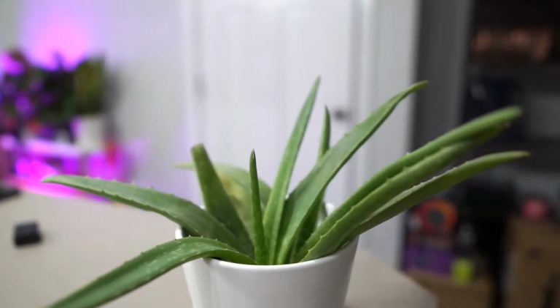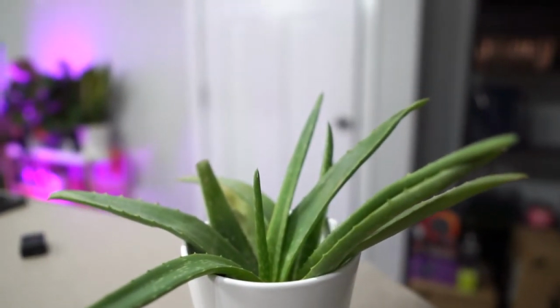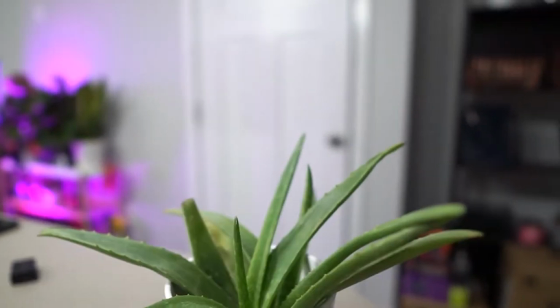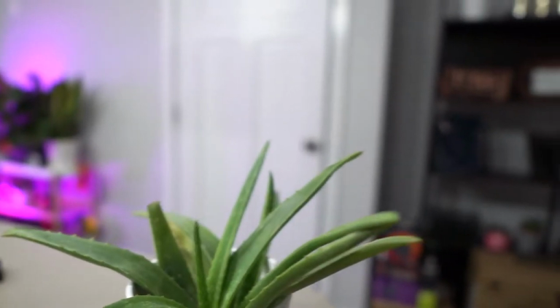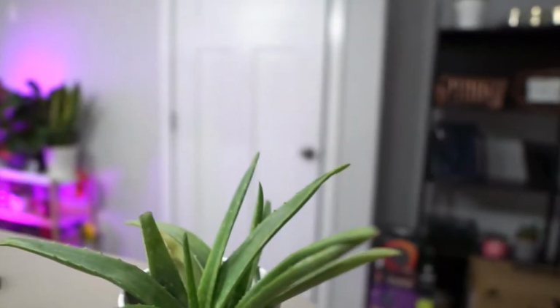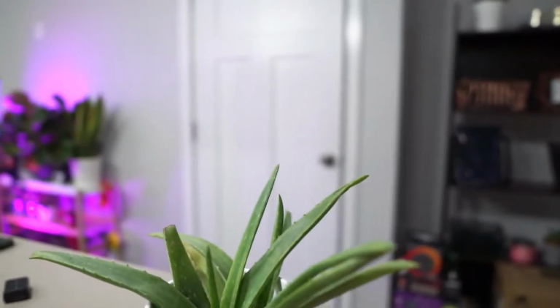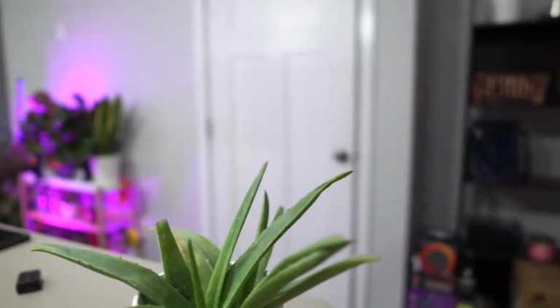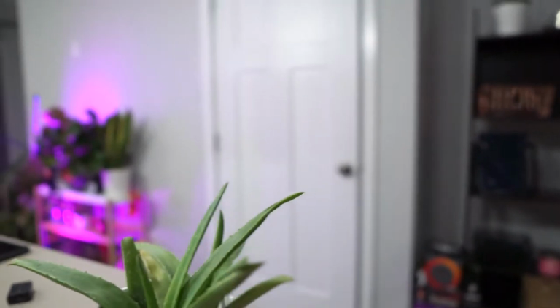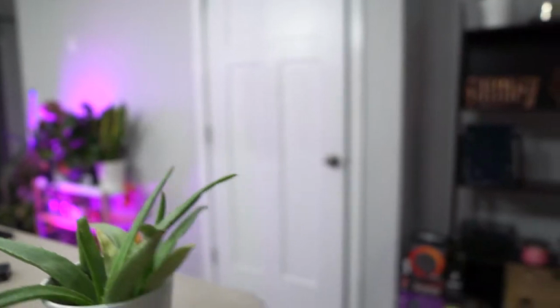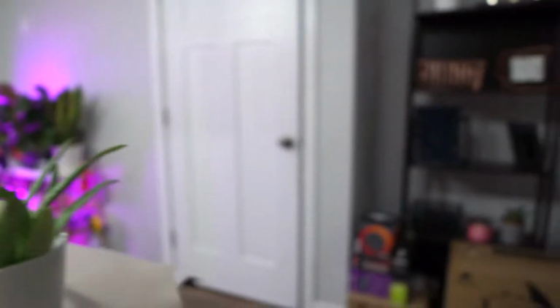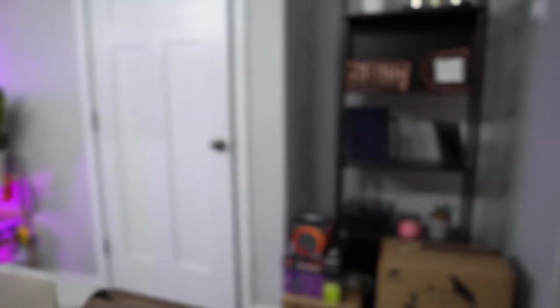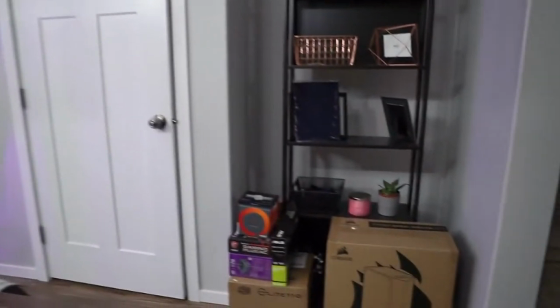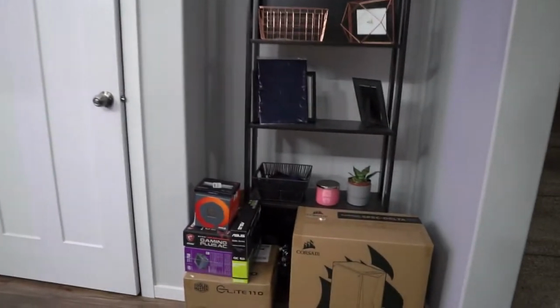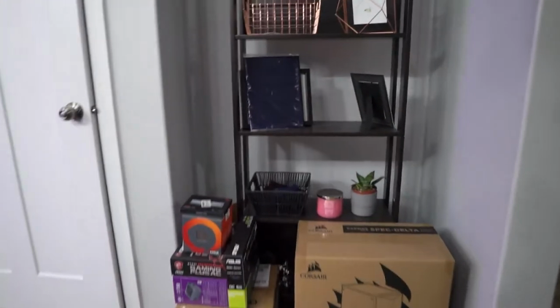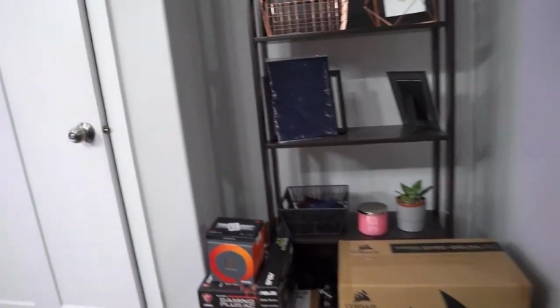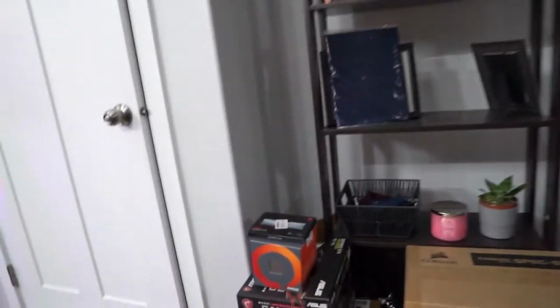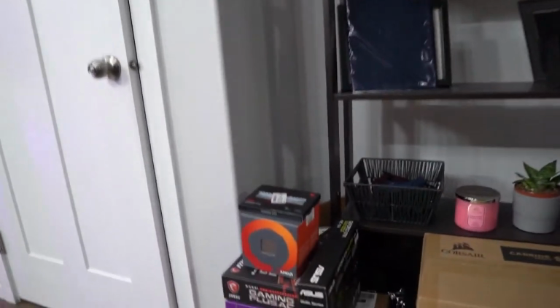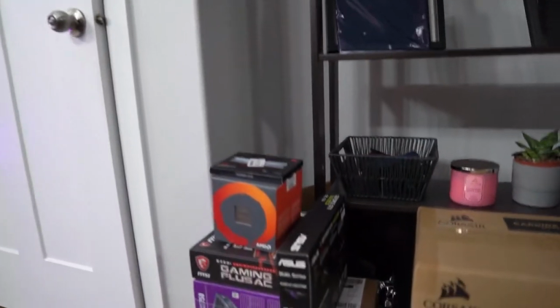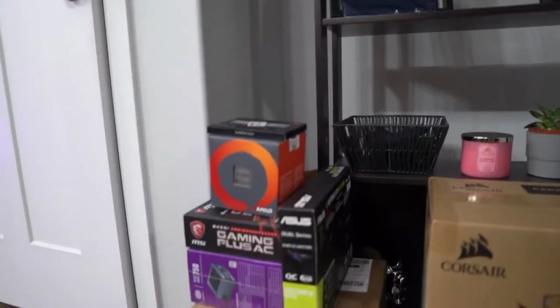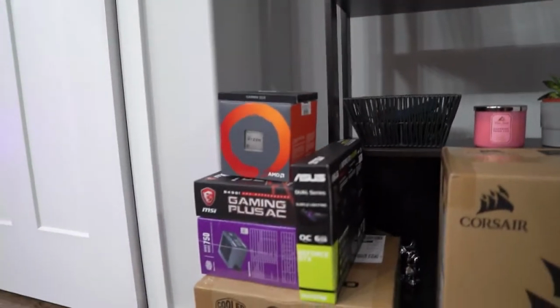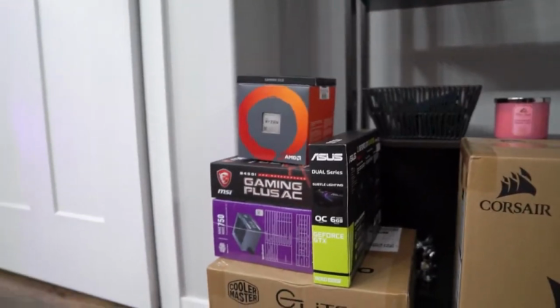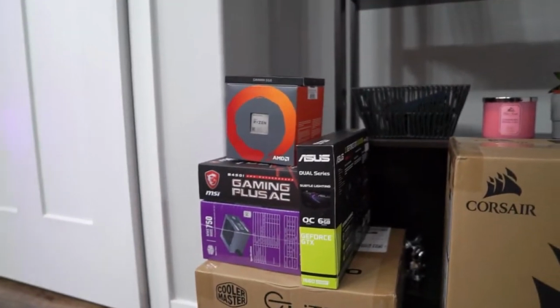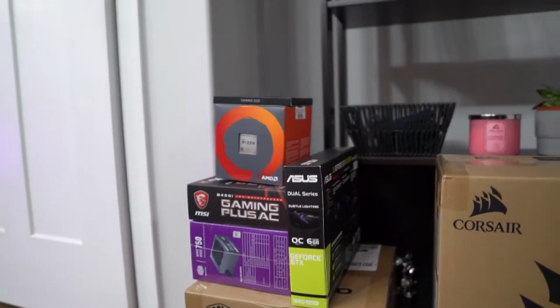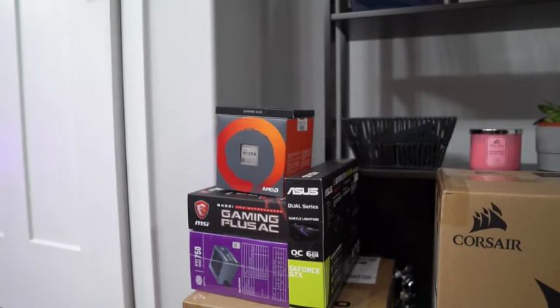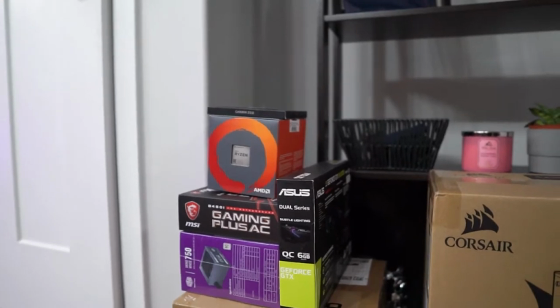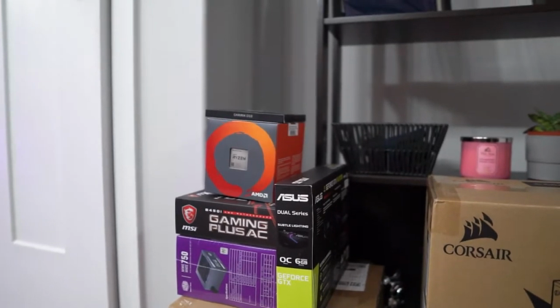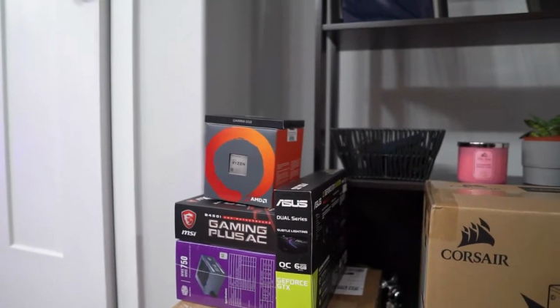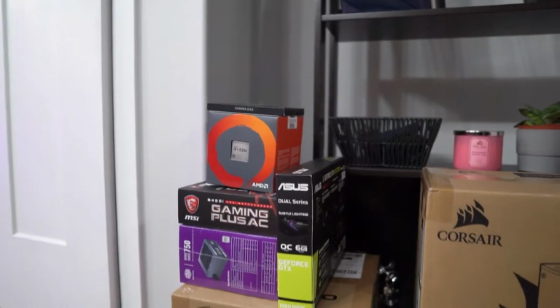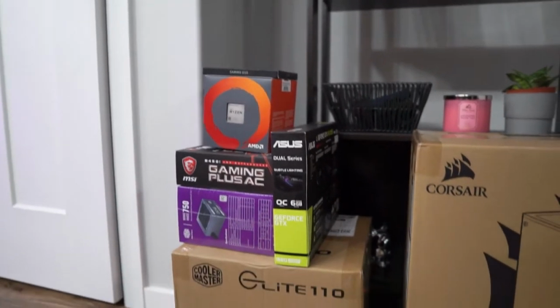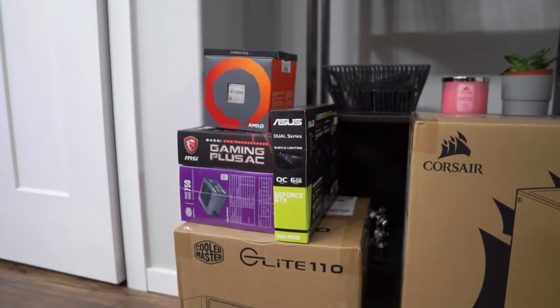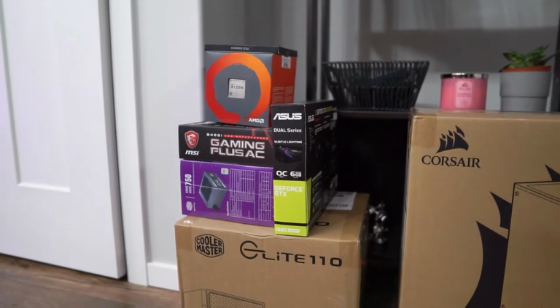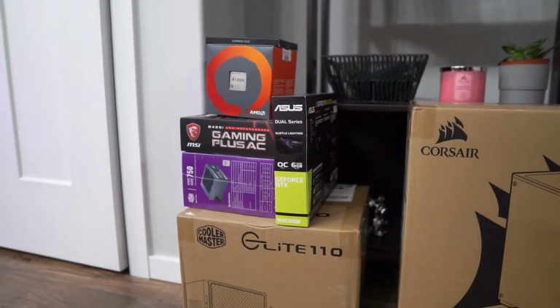Hello, what is going on everybody? Welcome back to the channel. Today we have another special build because this will be the first ever mini ITX build on this channel.